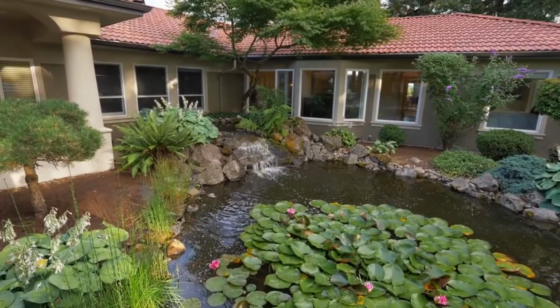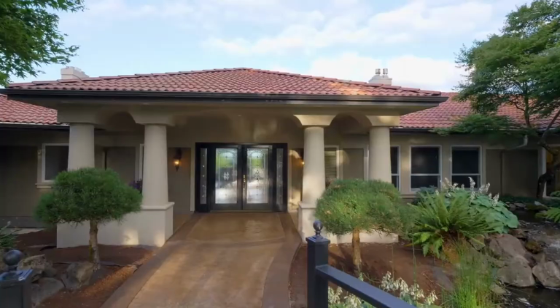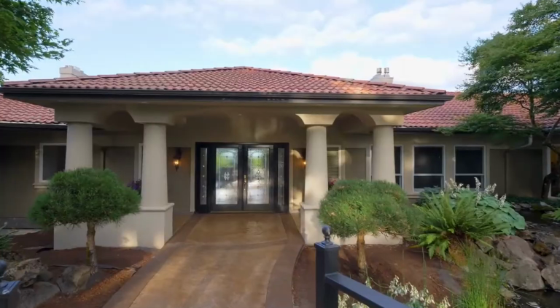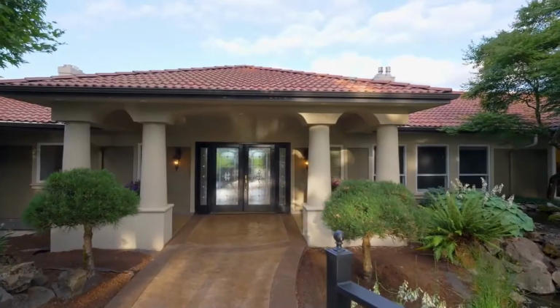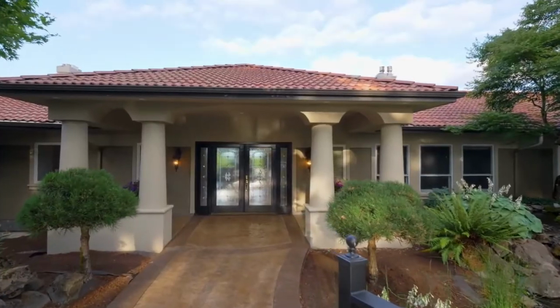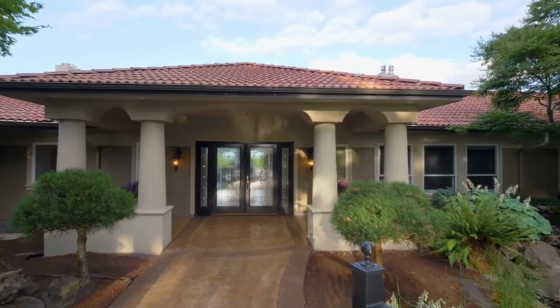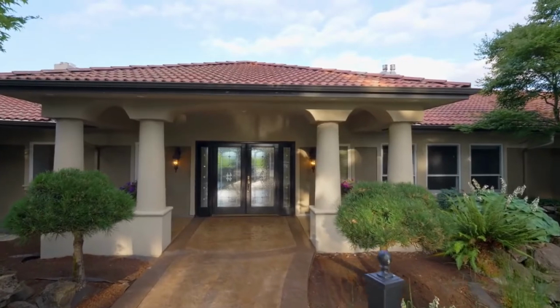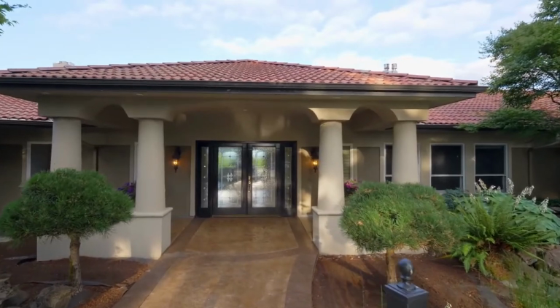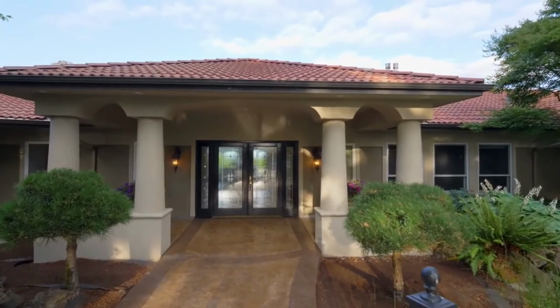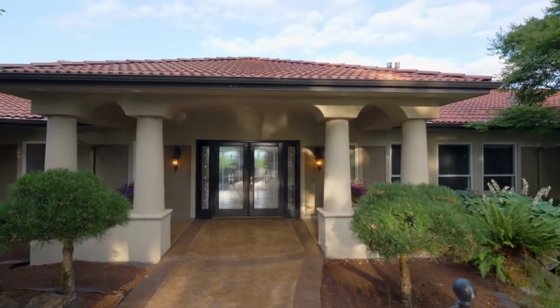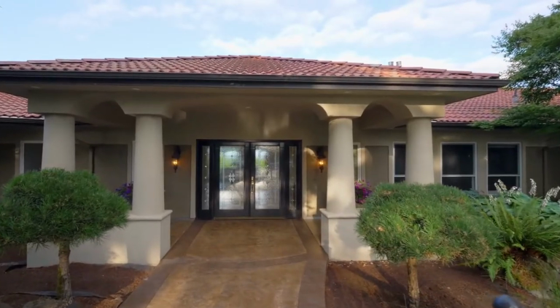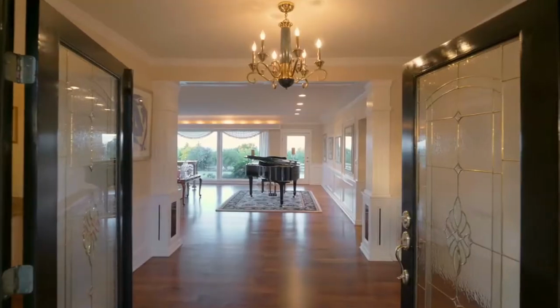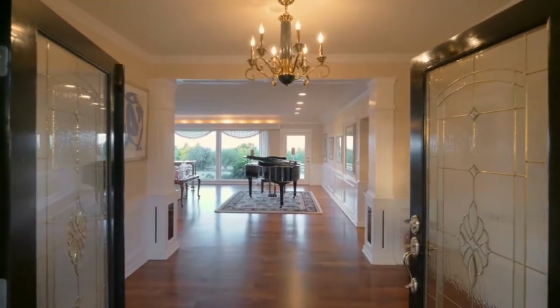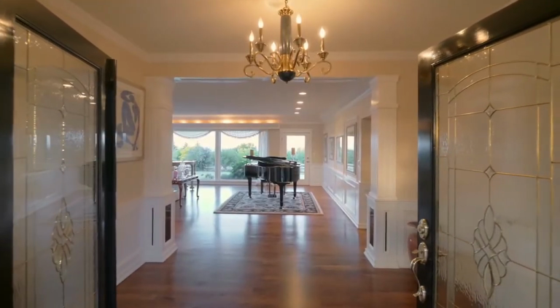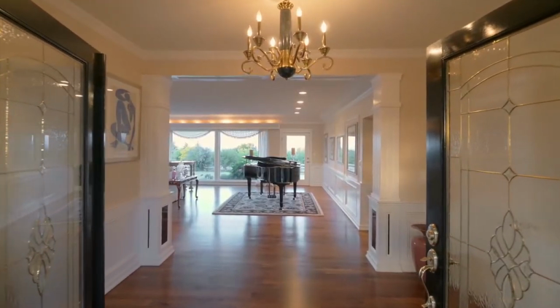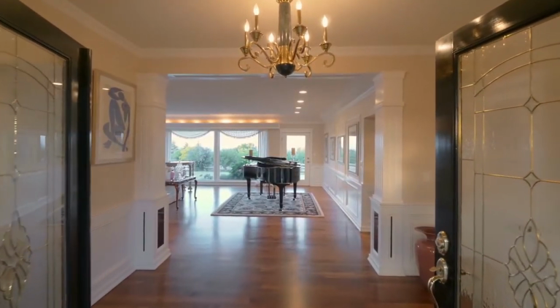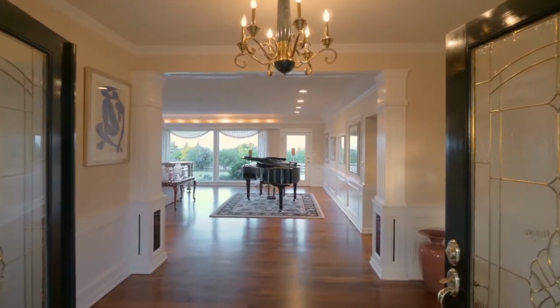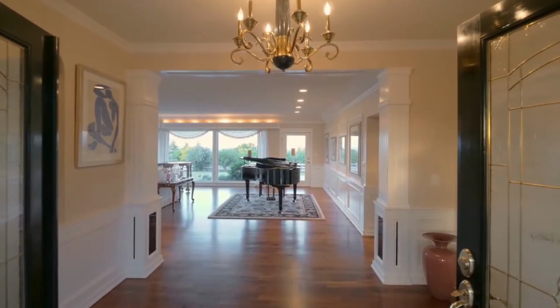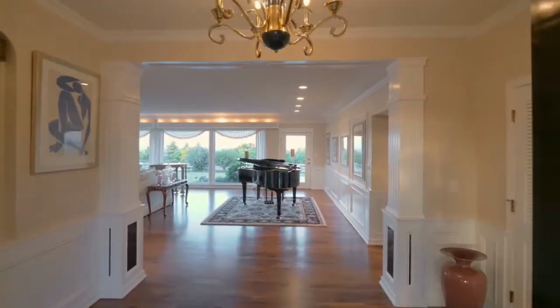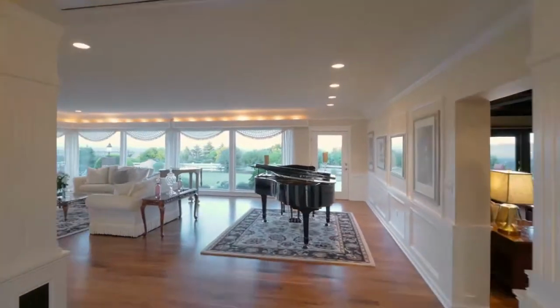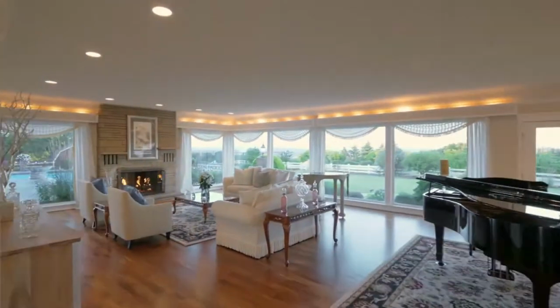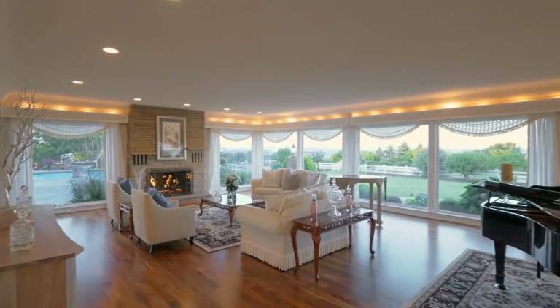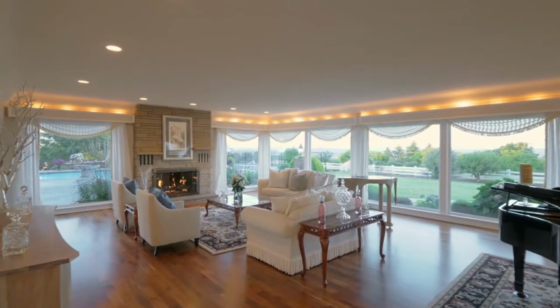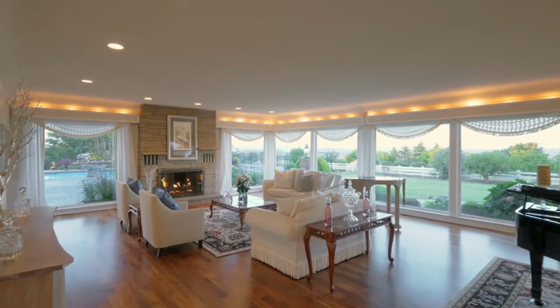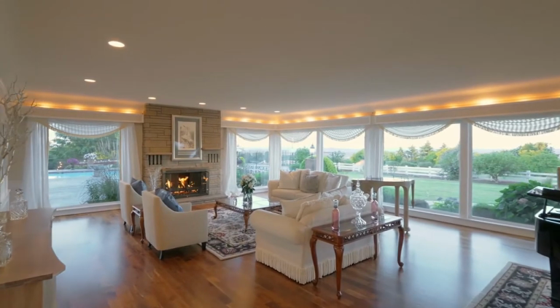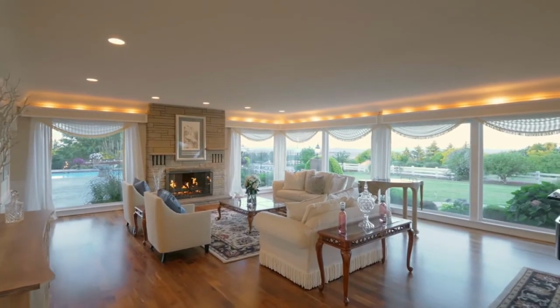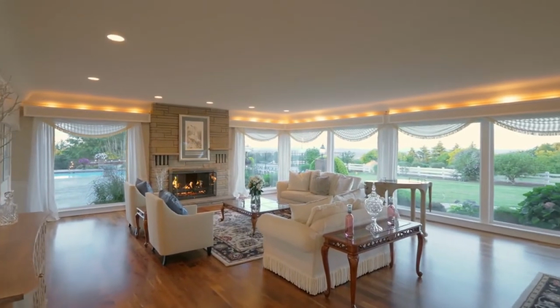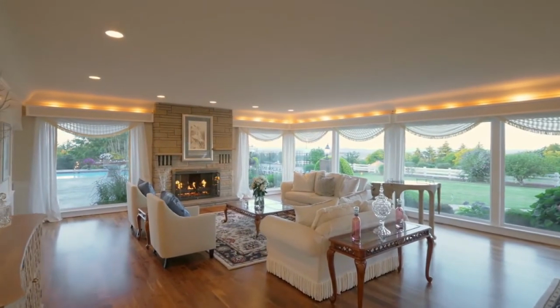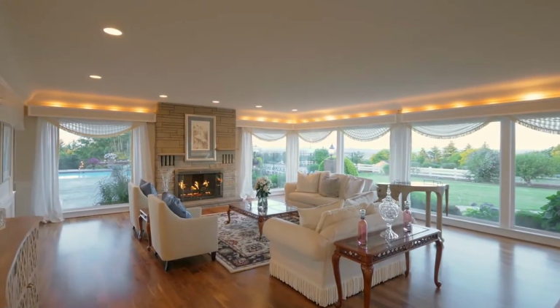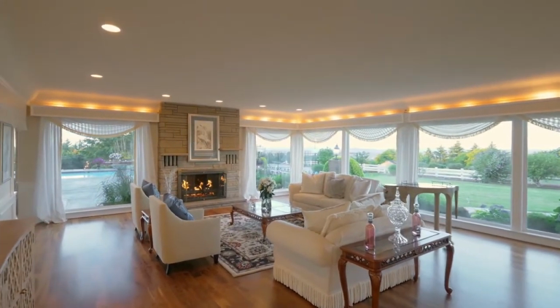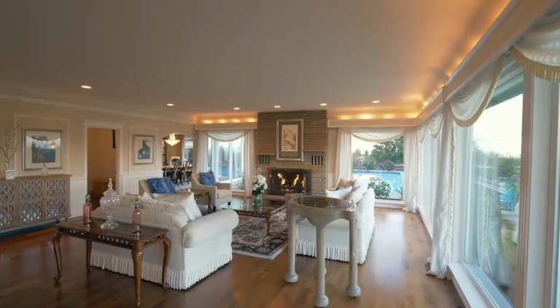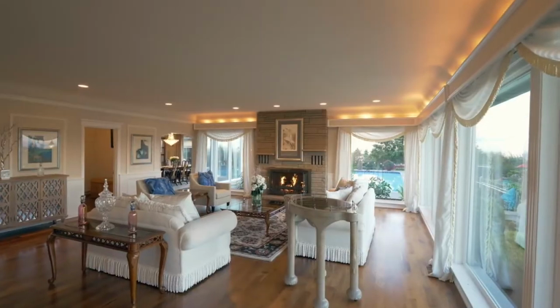With Spanish-influenced architecture, elegant custom finishes, and walls of windows, this thoughtfully designed home brings the outside in.